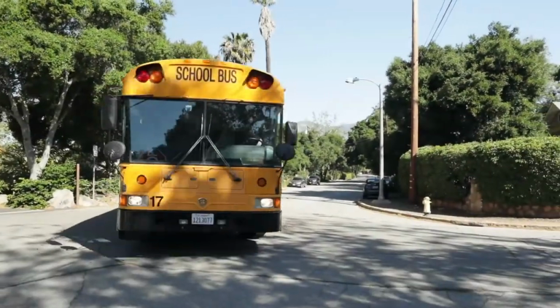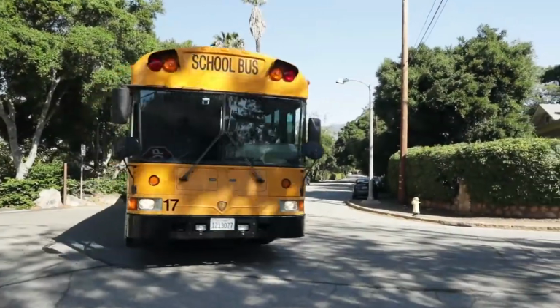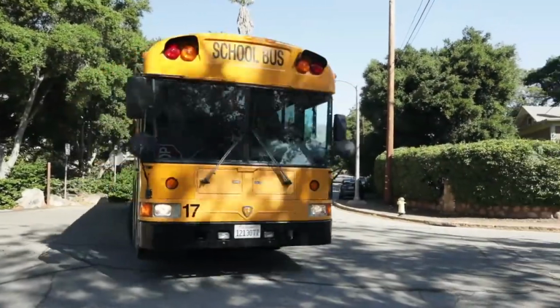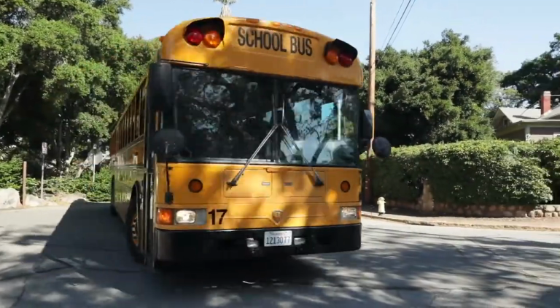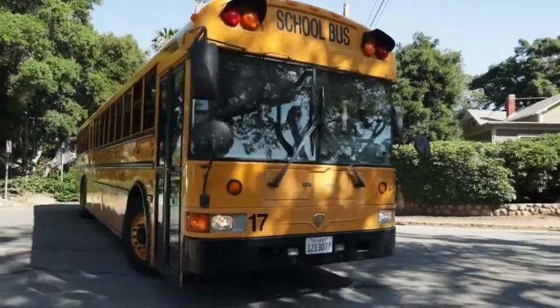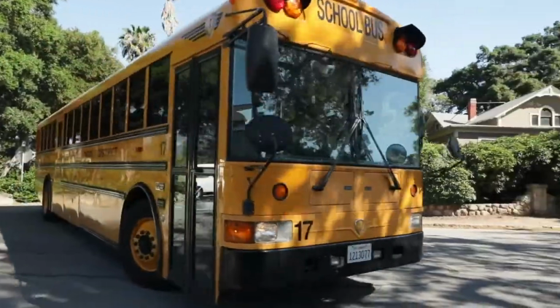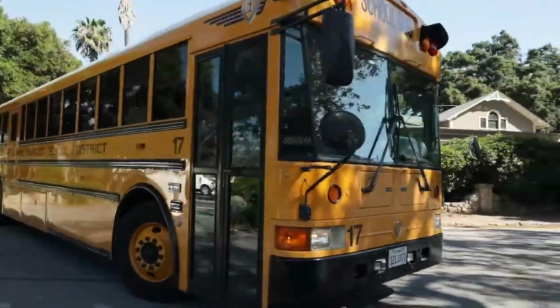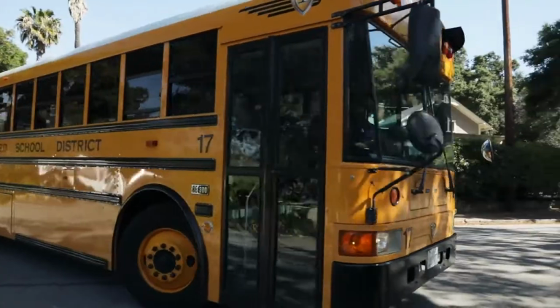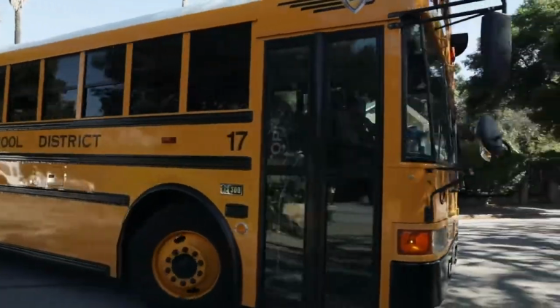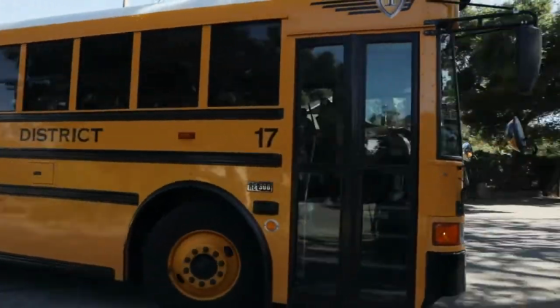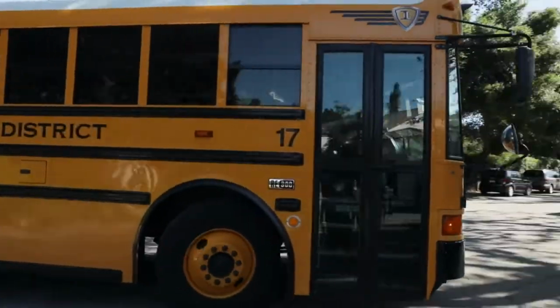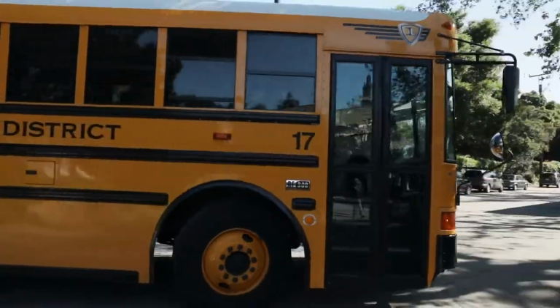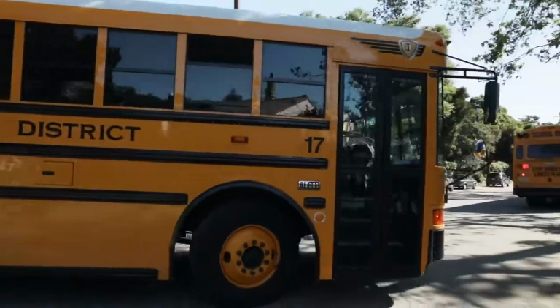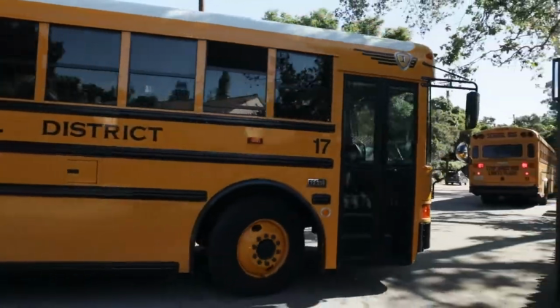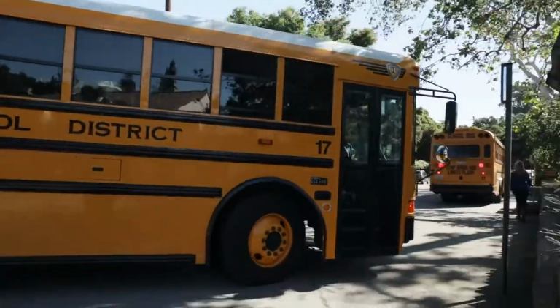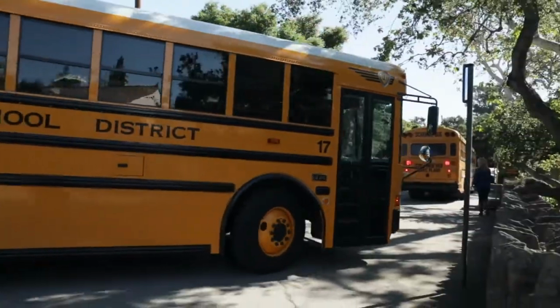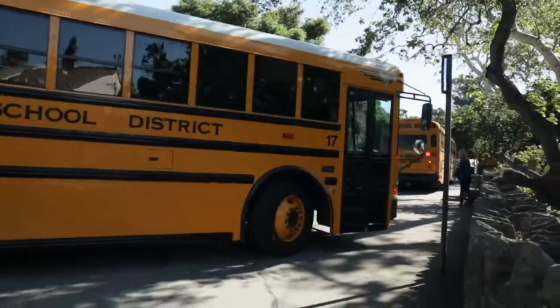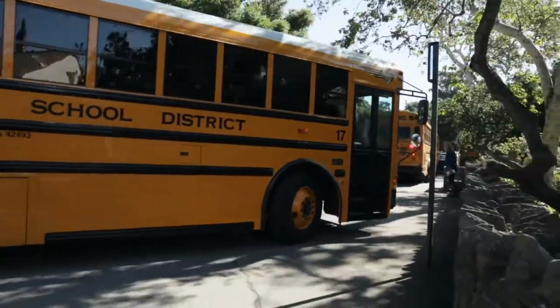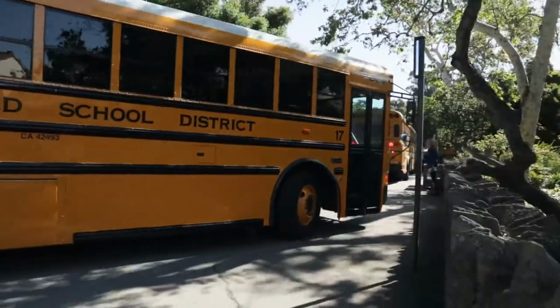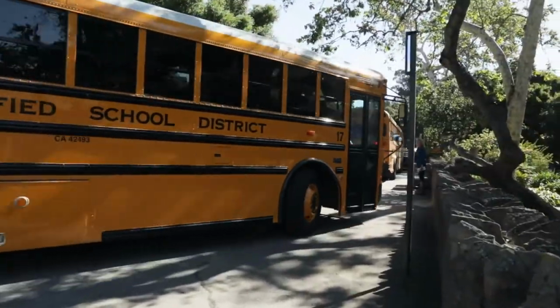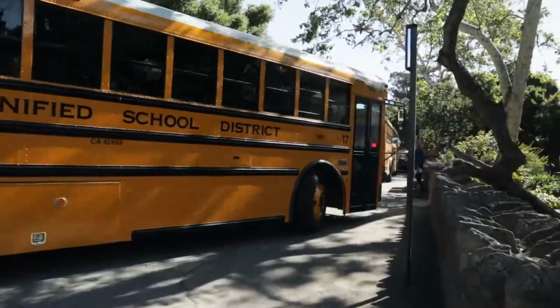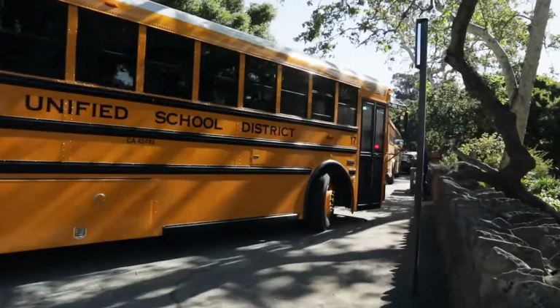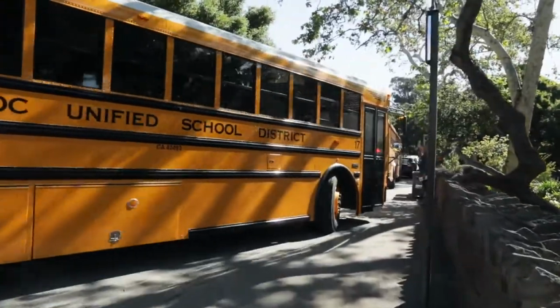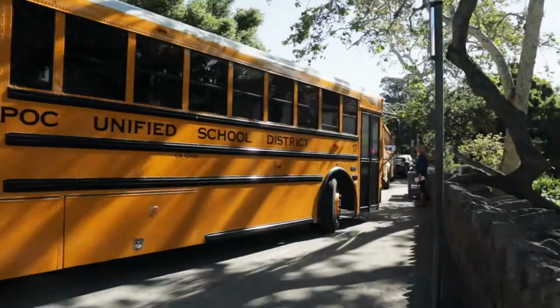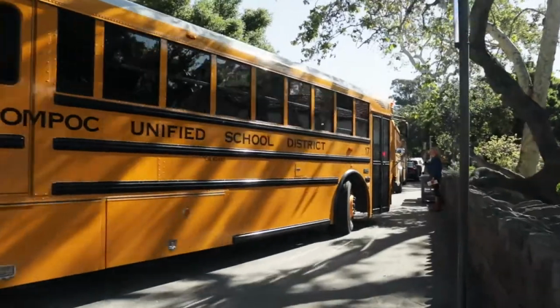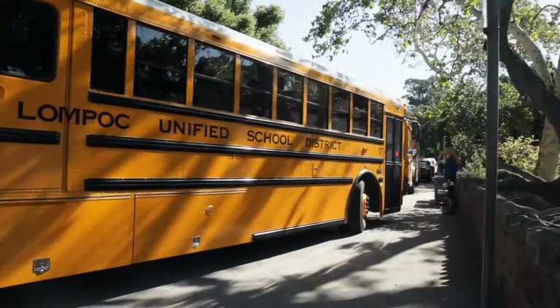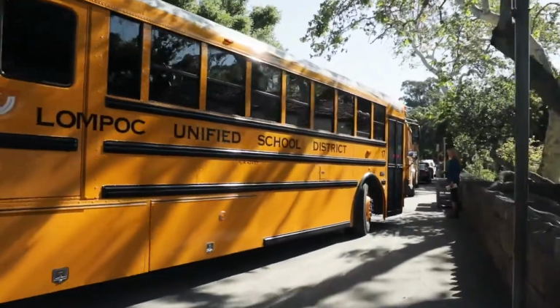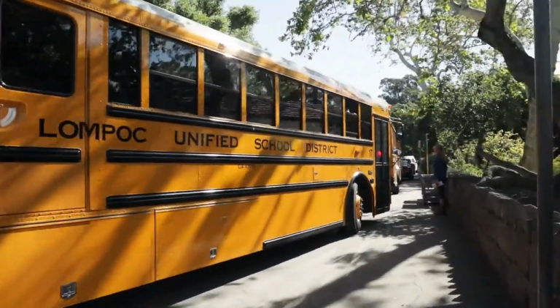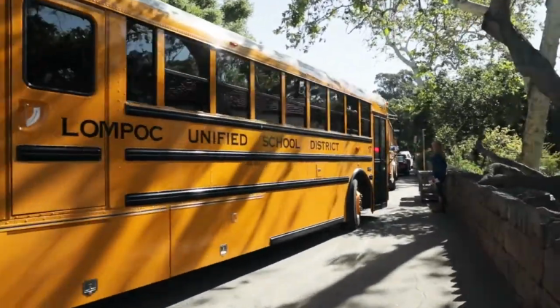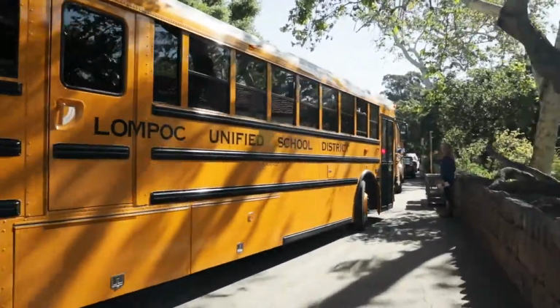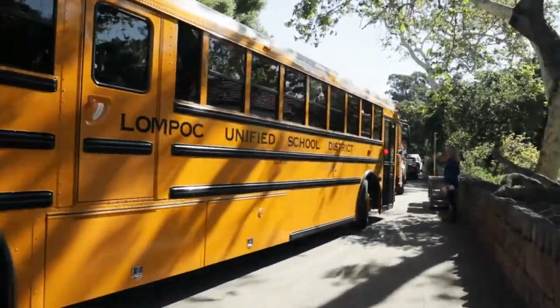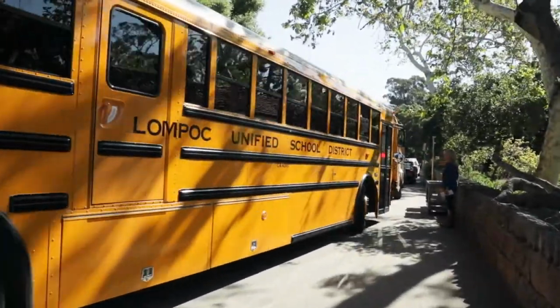The Santa Barbara Museum of Natural History and Sea Center serve over 20,000 school children a year with educational programs for kindergarten through the sixth grade.